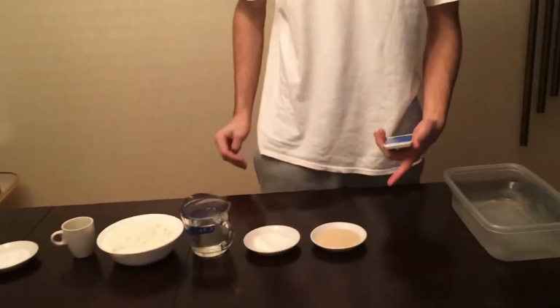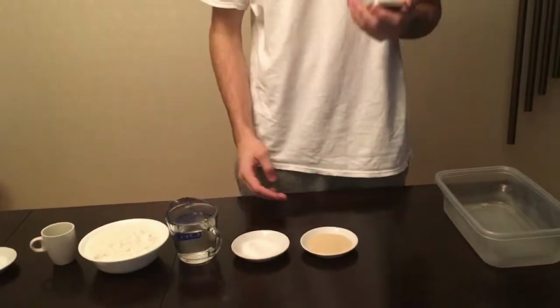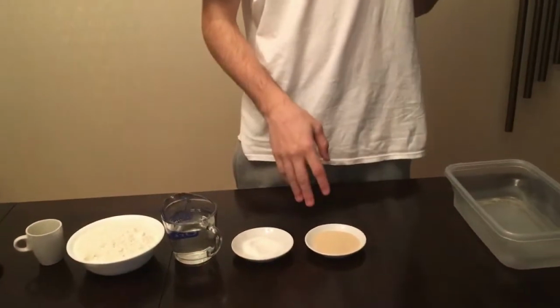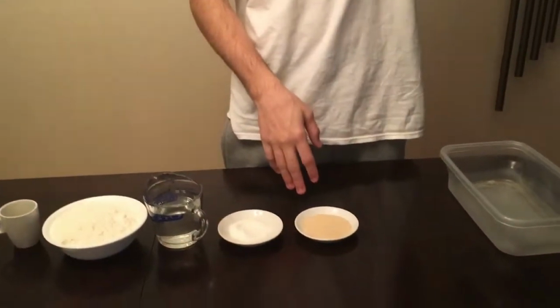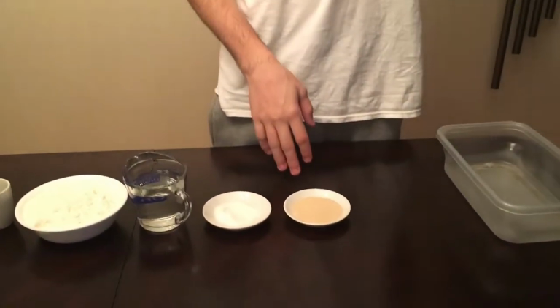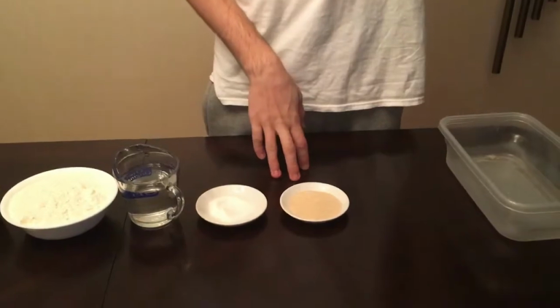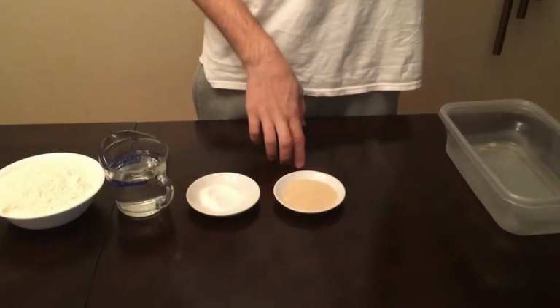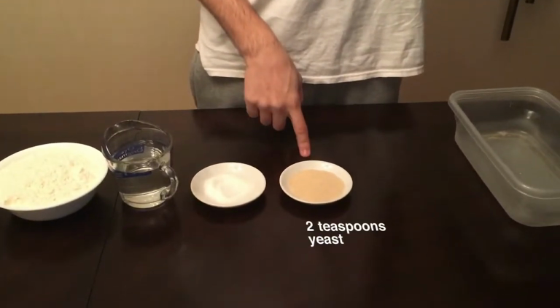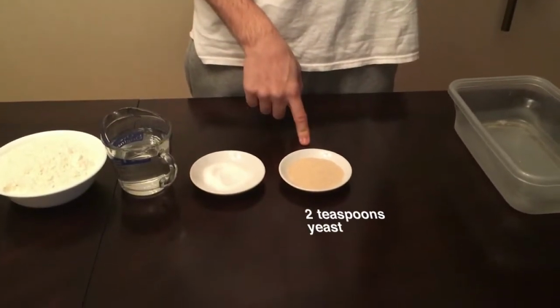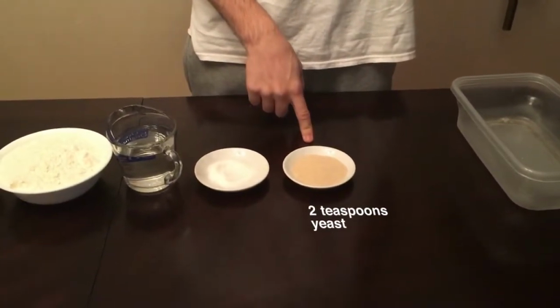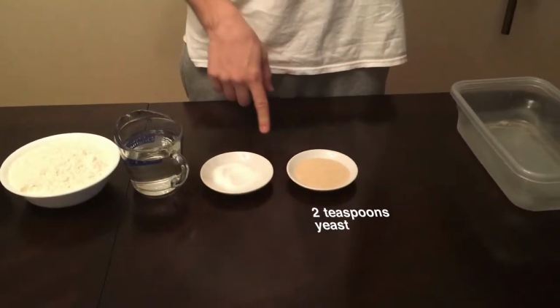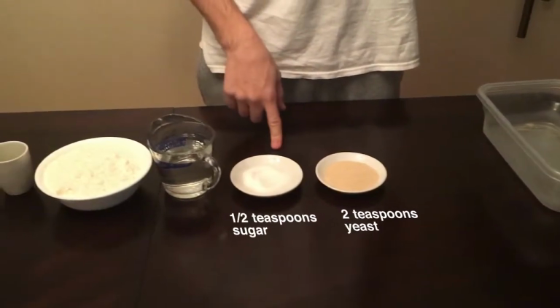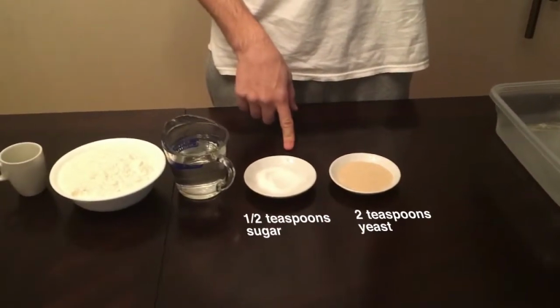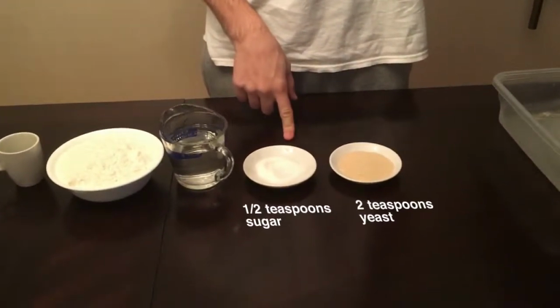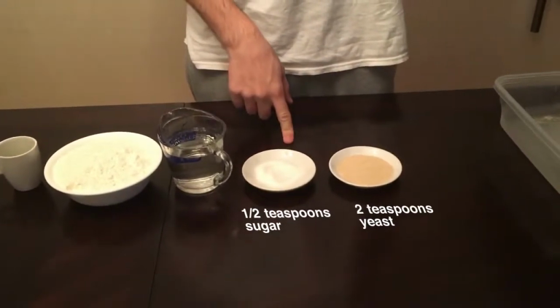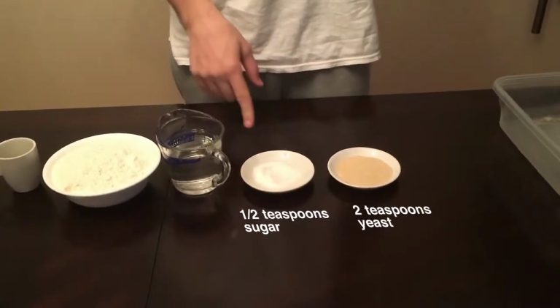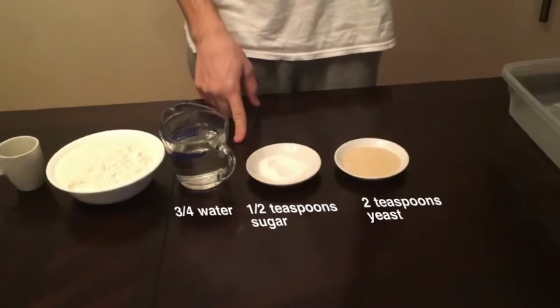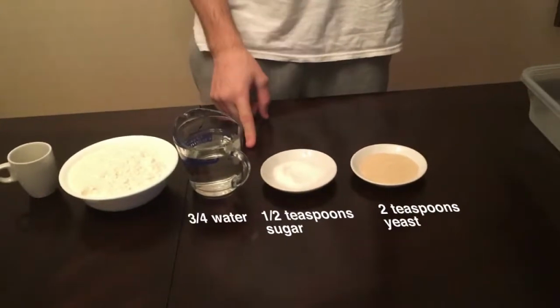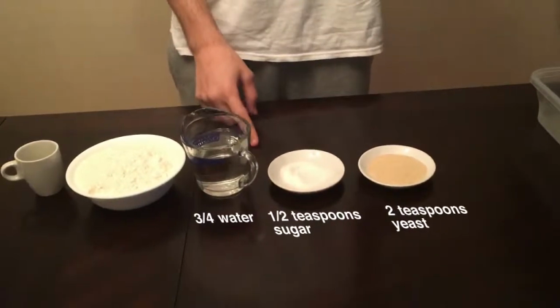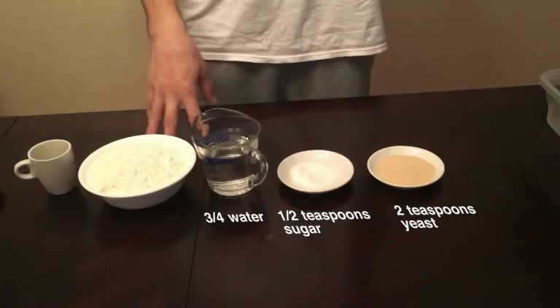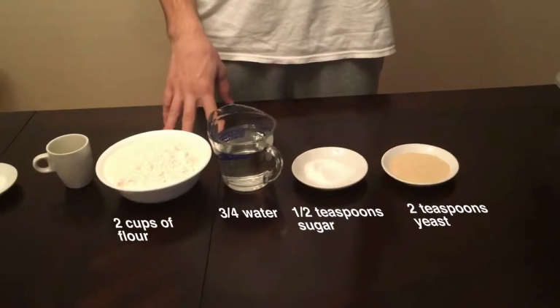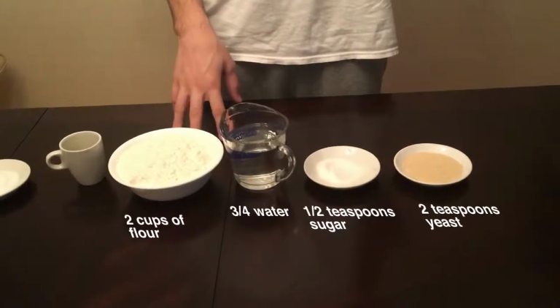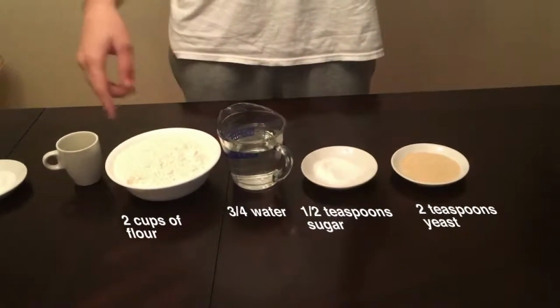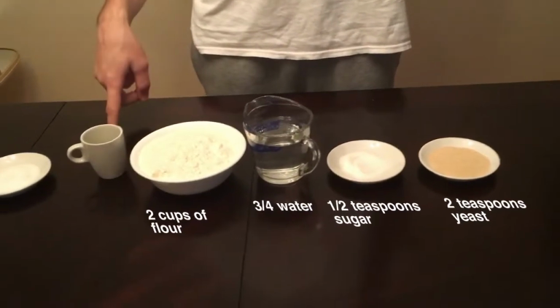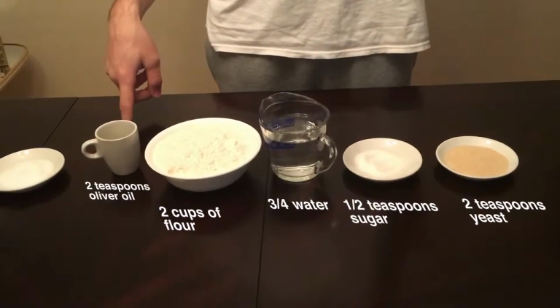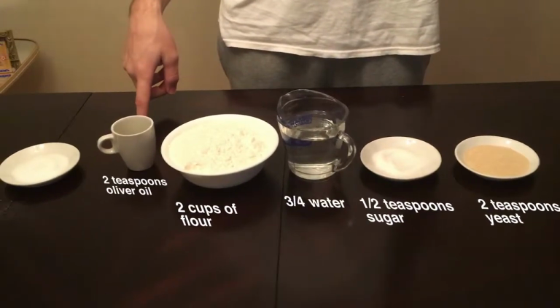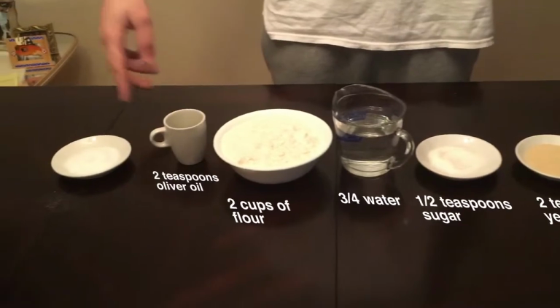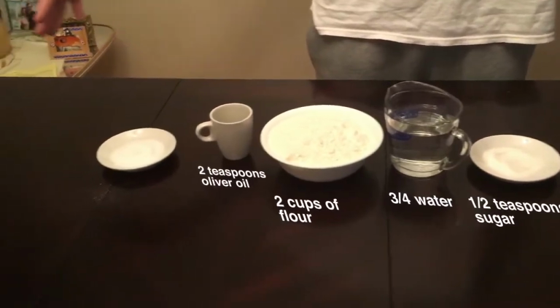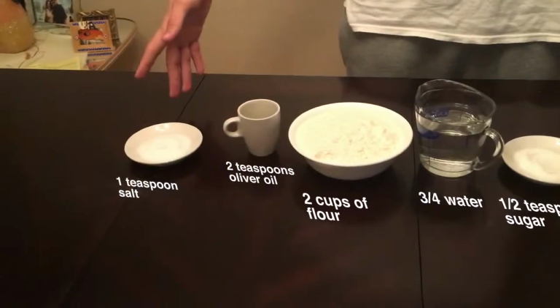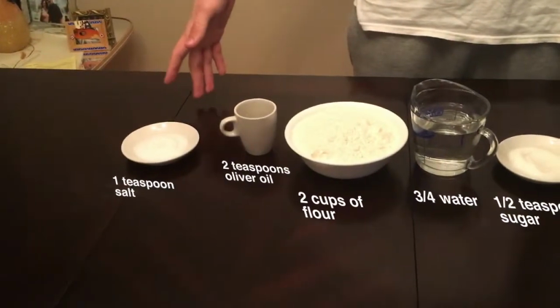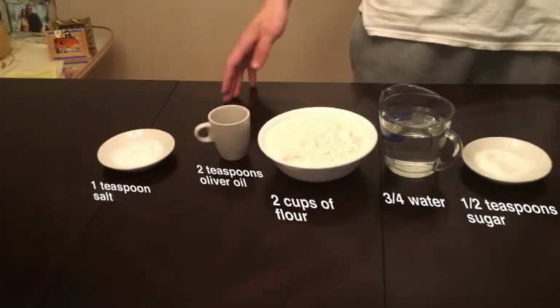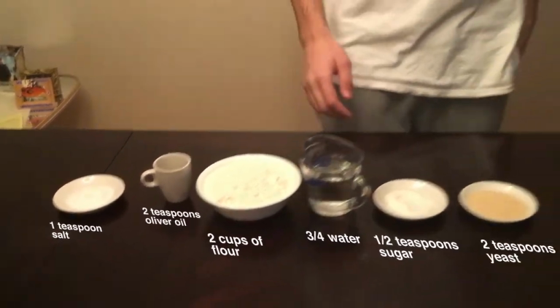so first thing you need is two teaspoons of yeast, half a teaspoon of sugar, three-fourth cup of water, two cups of plain flour, two teaspoons of olive oil, and one teaspoon of salt.